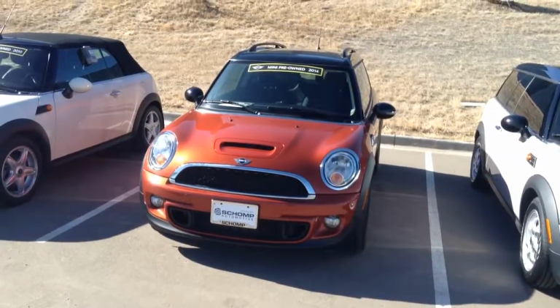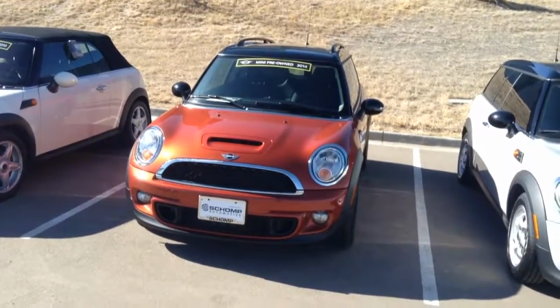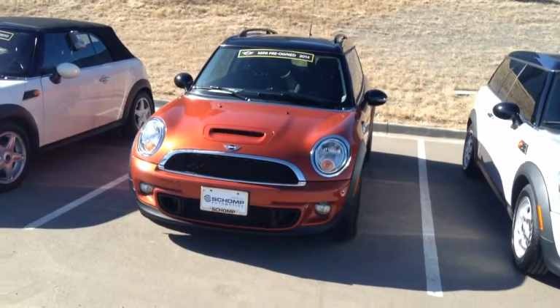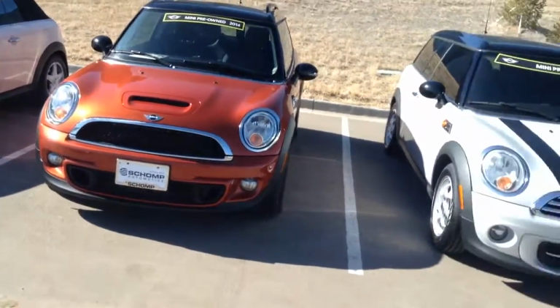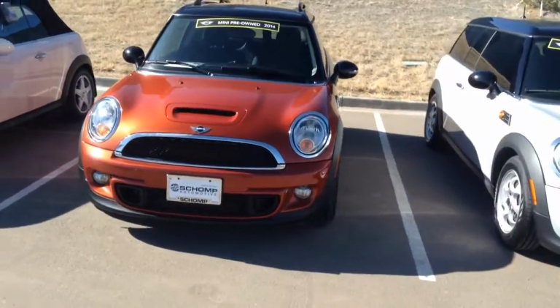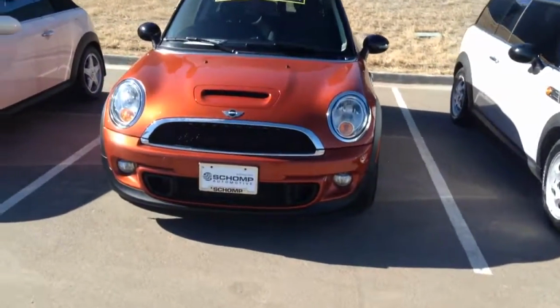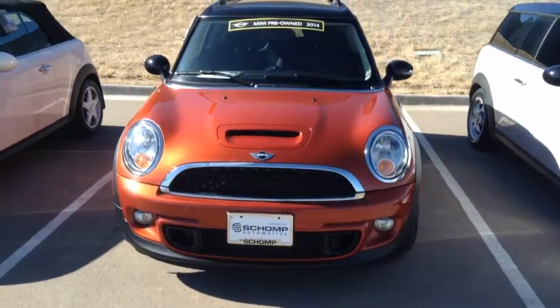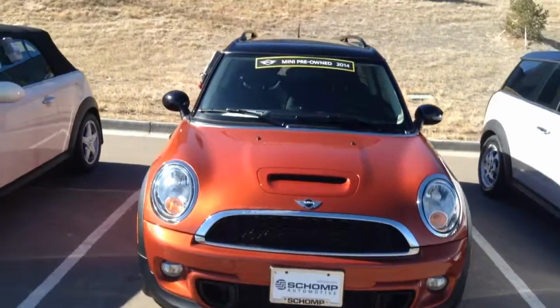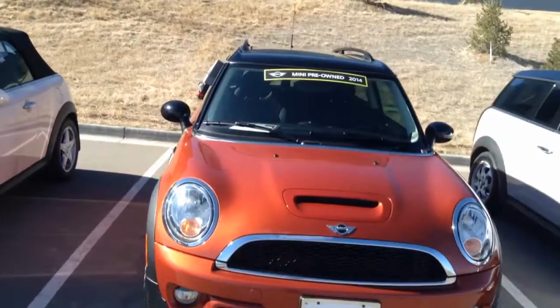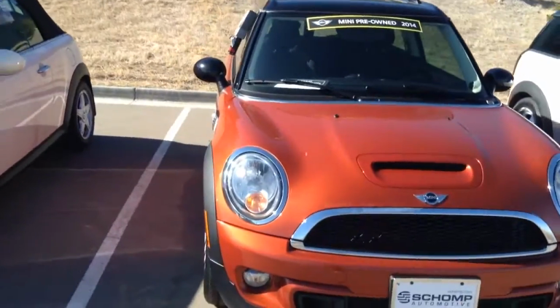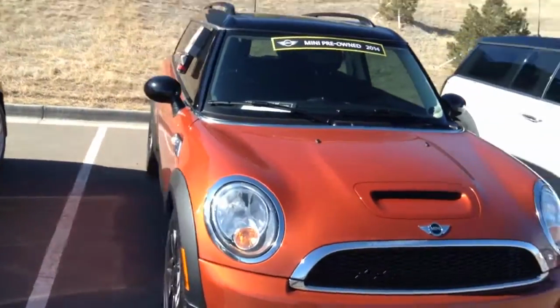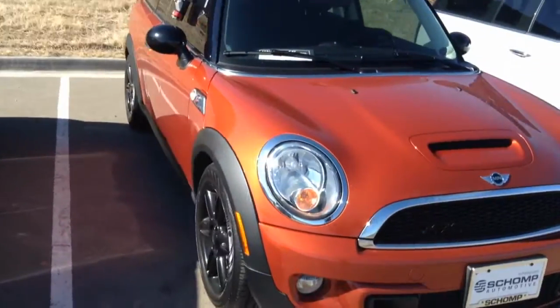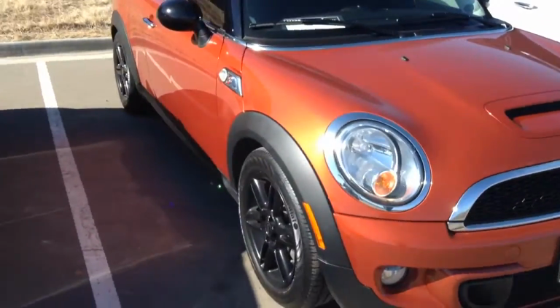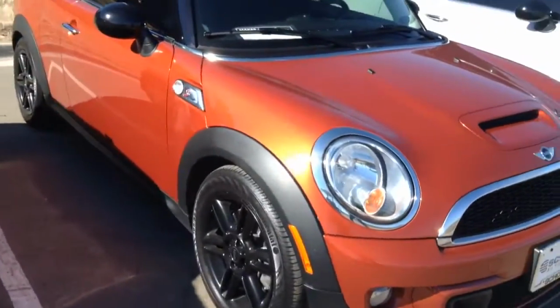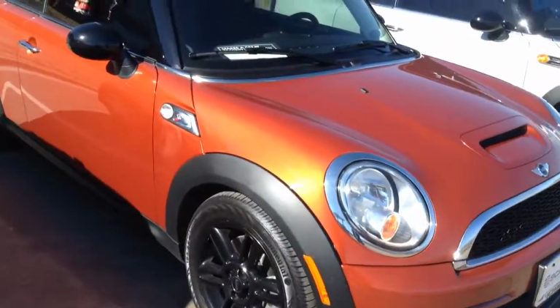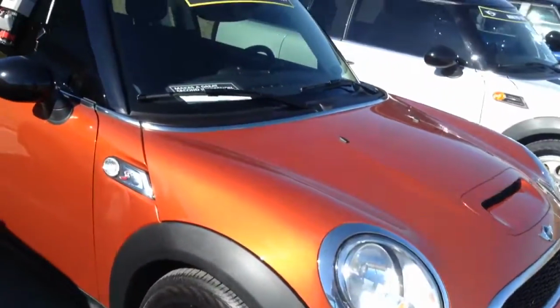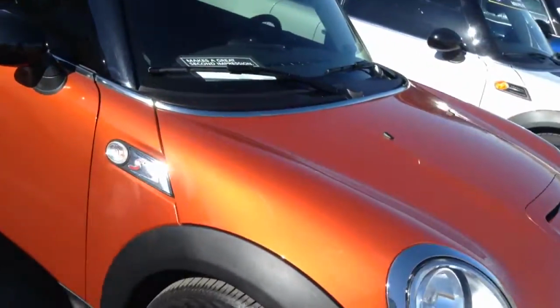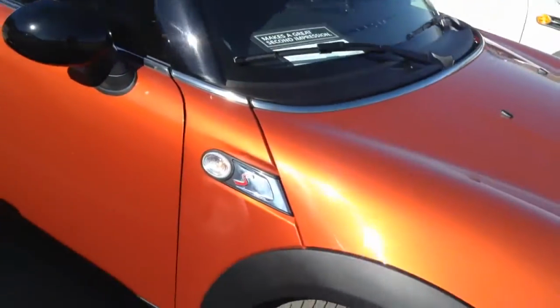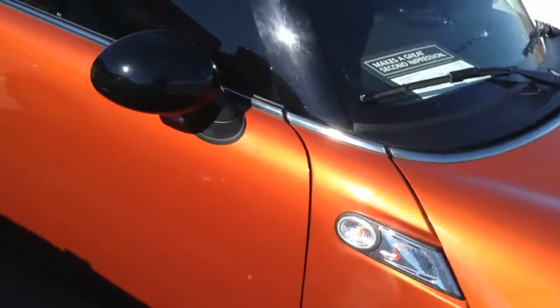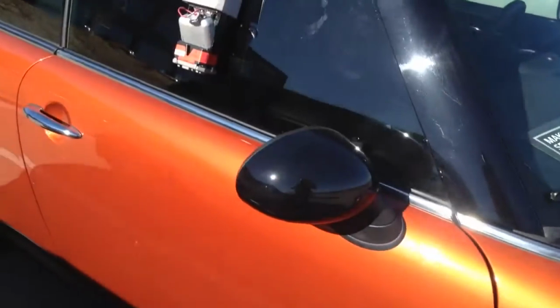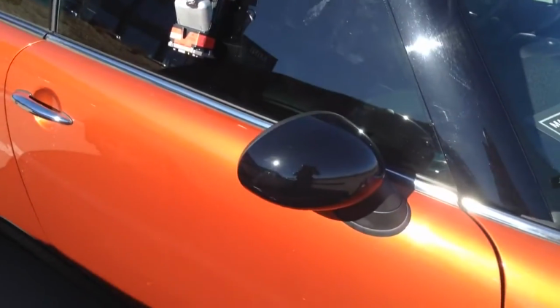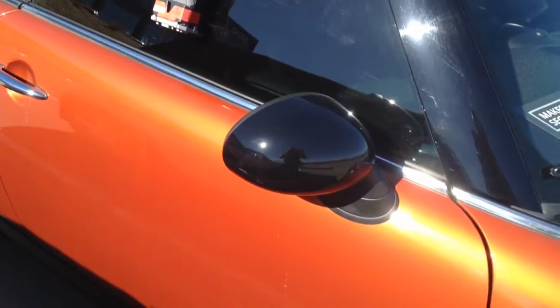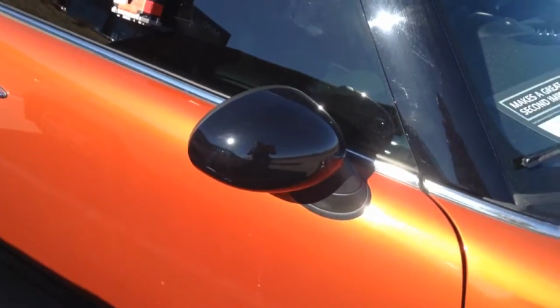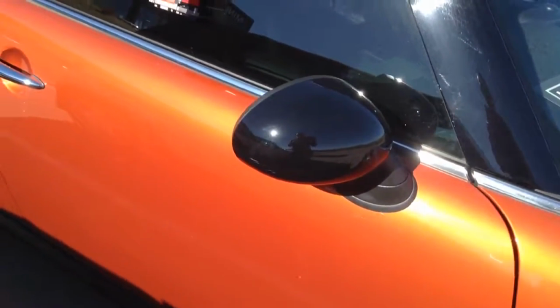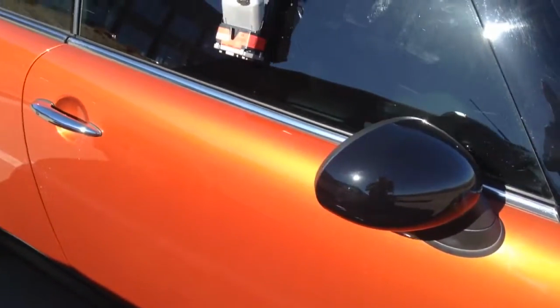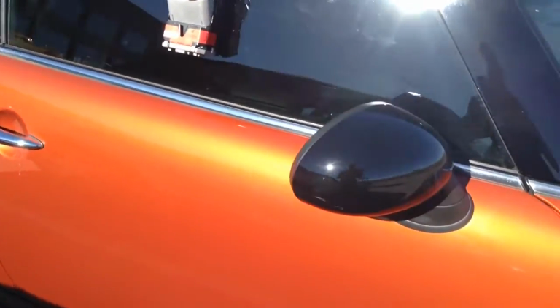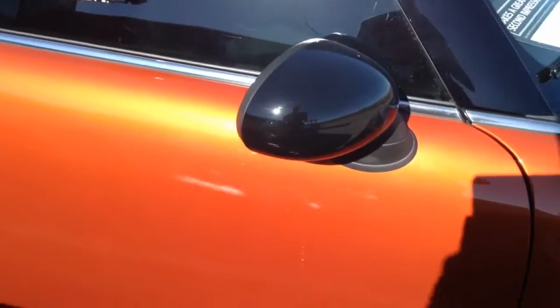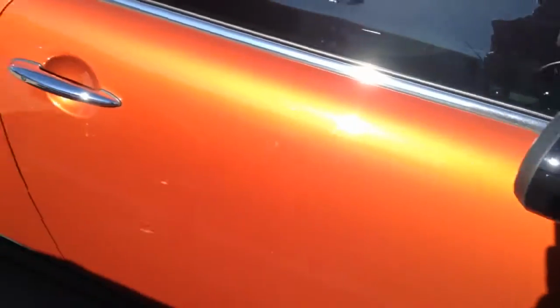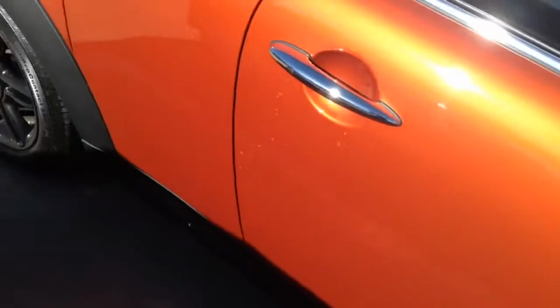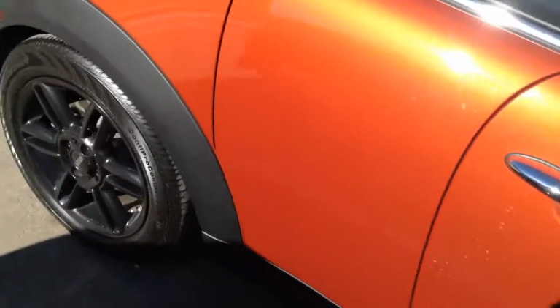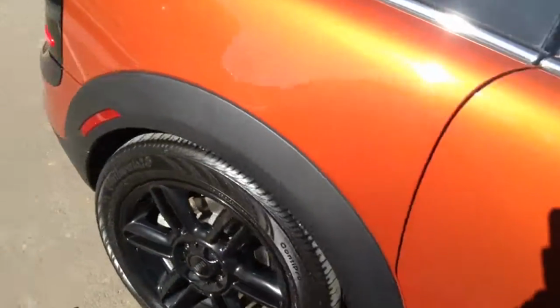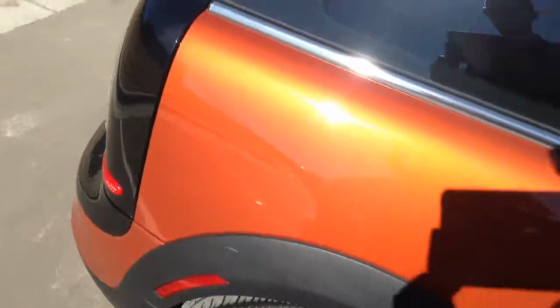Good morning, Dave. This is Max with Schott Mini. Guess what I found? Another 2014 Clubman, black wheels, same exact color. Doesn't have the goofy little checkered mirror caps. Paint is in awesome condition.